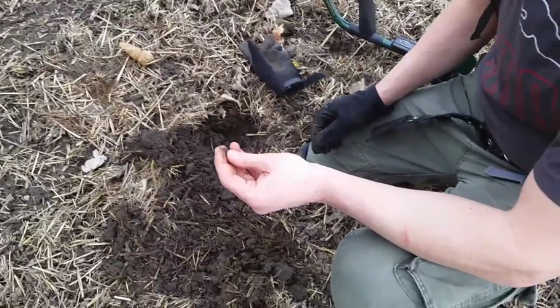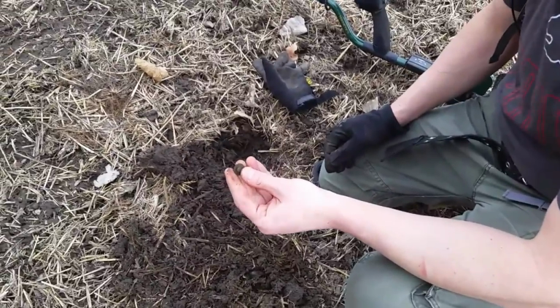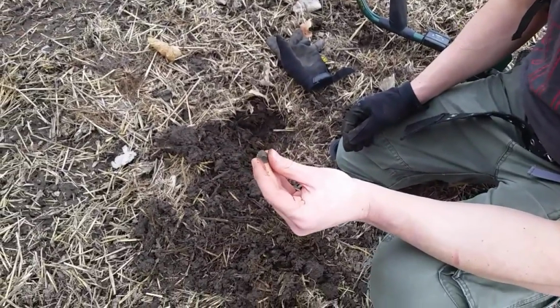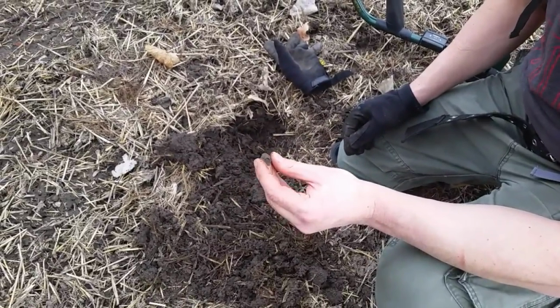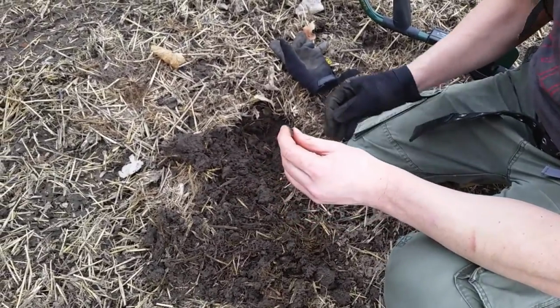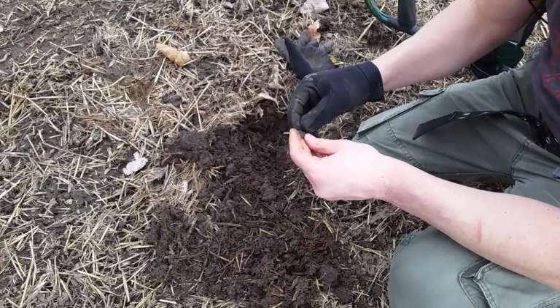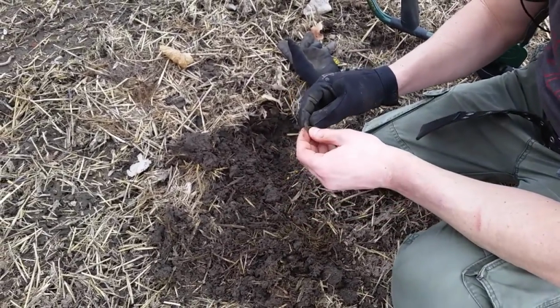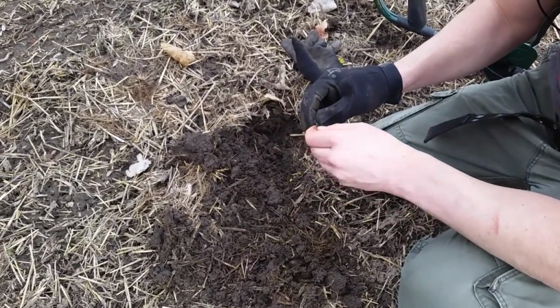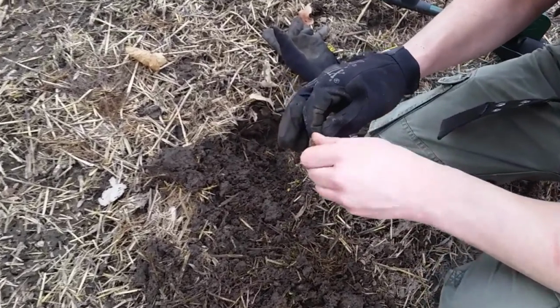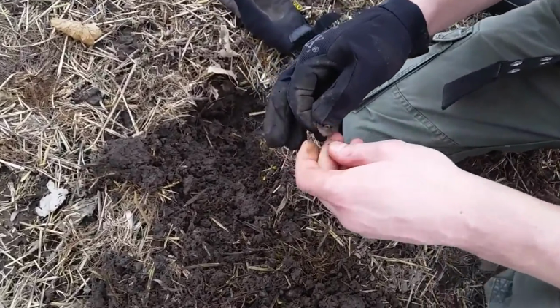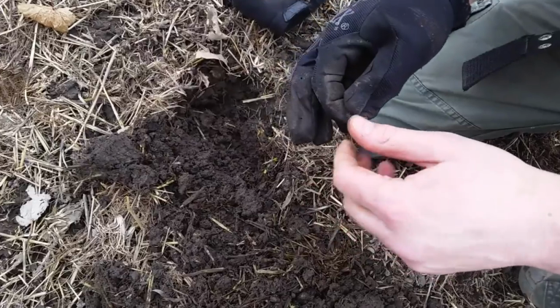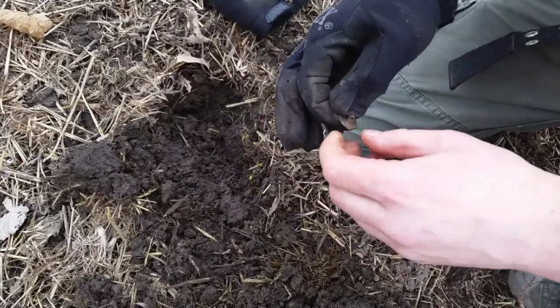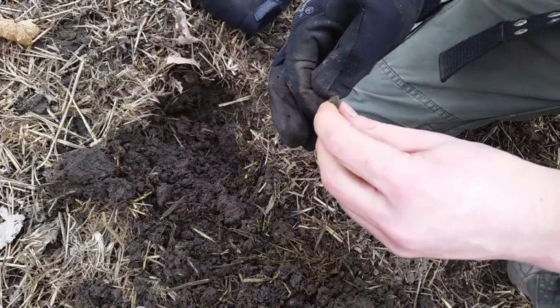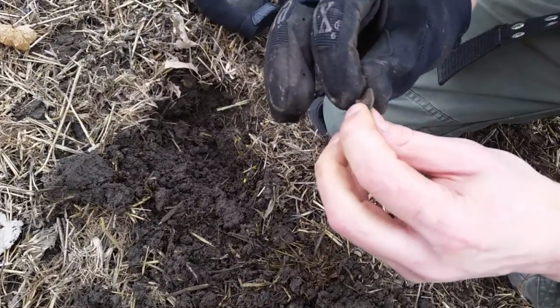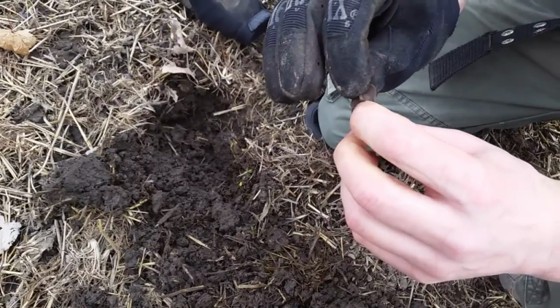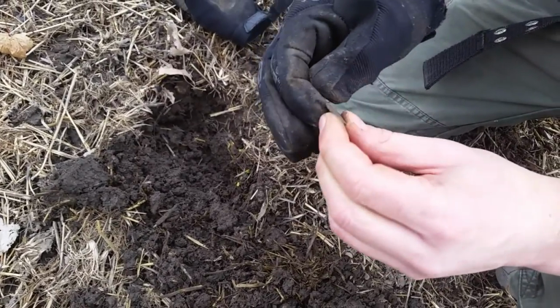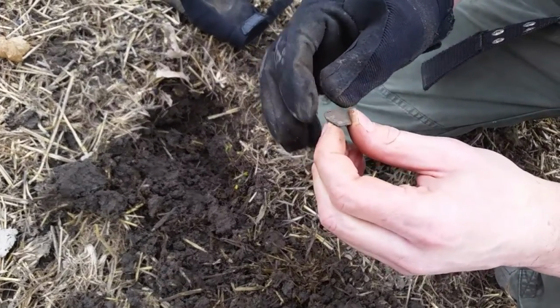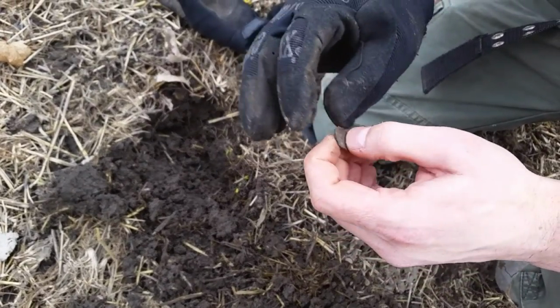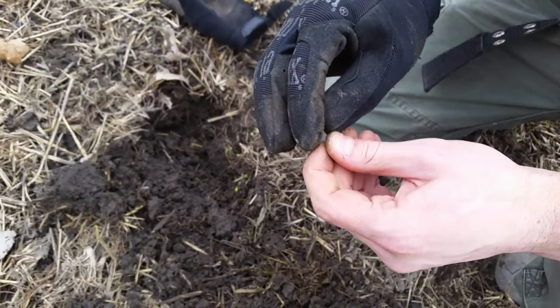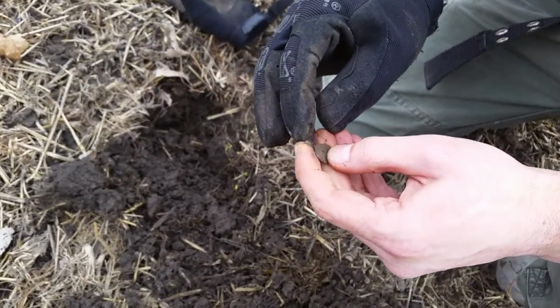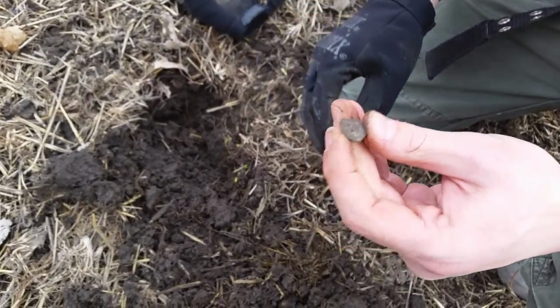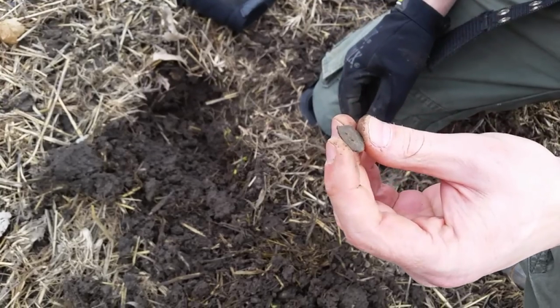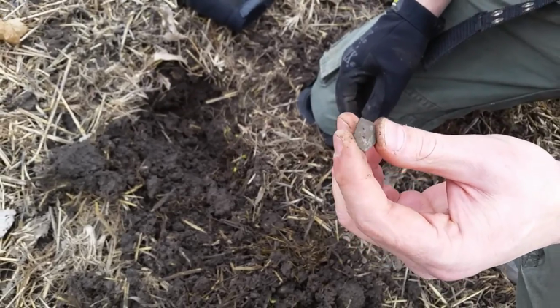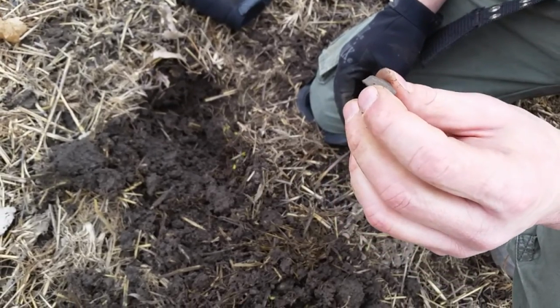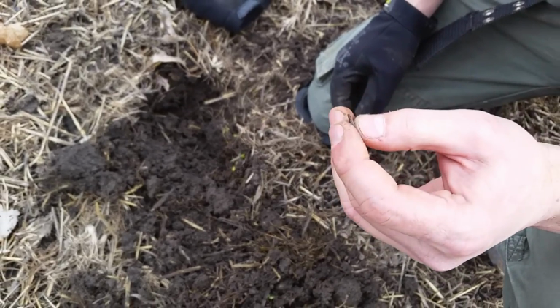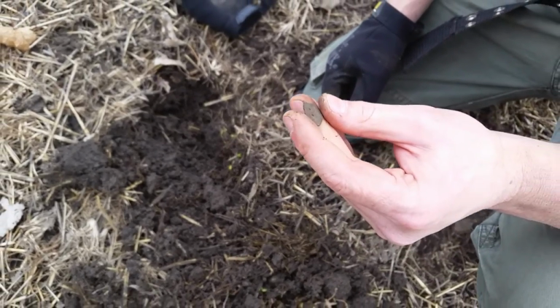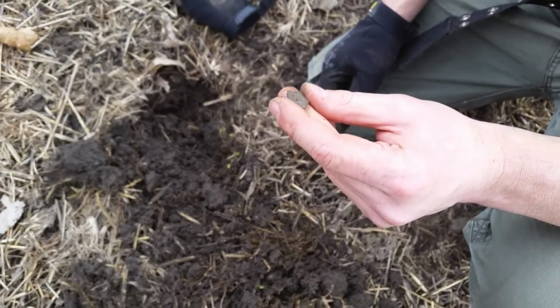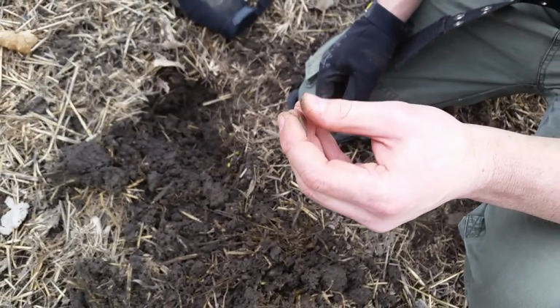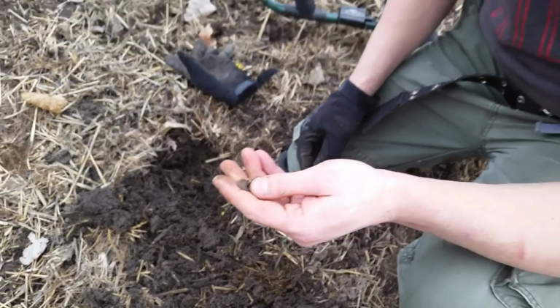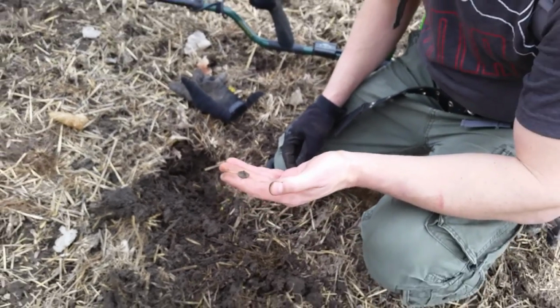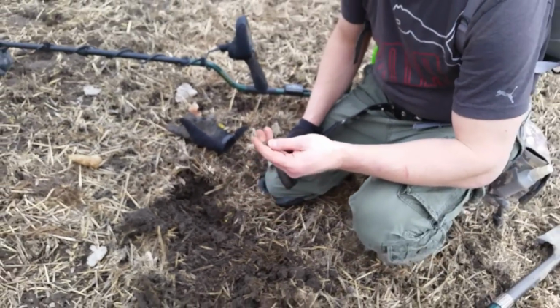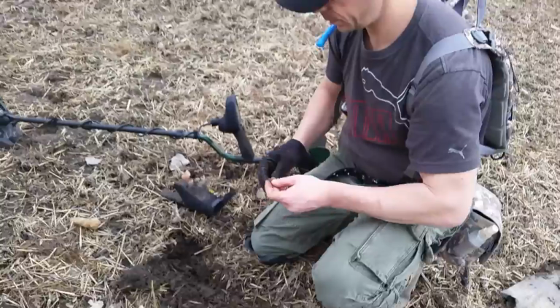You see anything on it? It's got the shank — just probably a plough-headed or something, you know. Awesome buddy, good job.